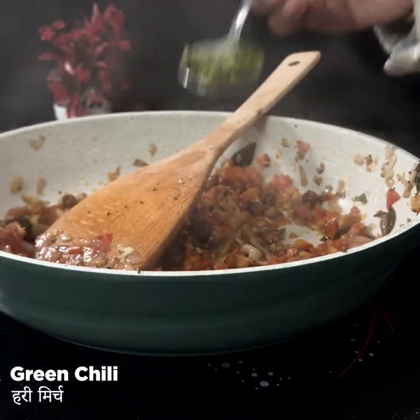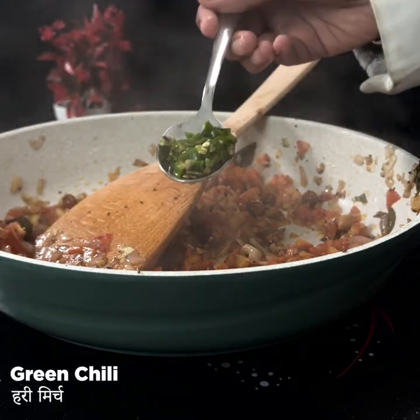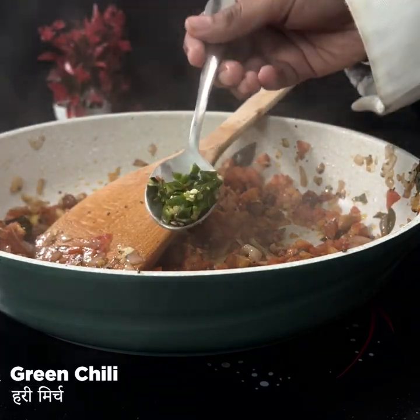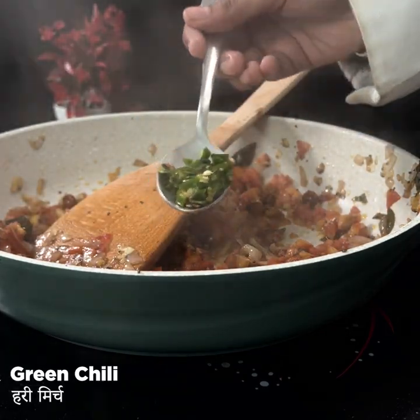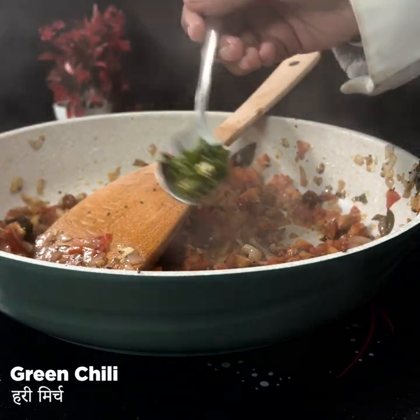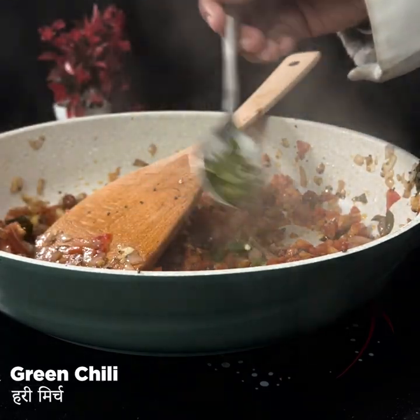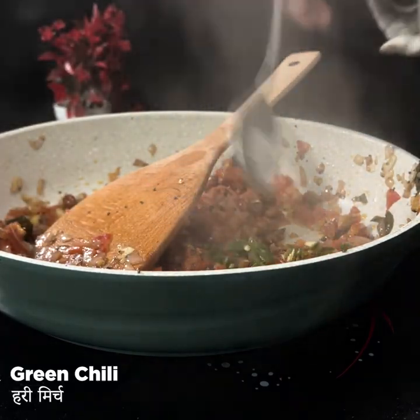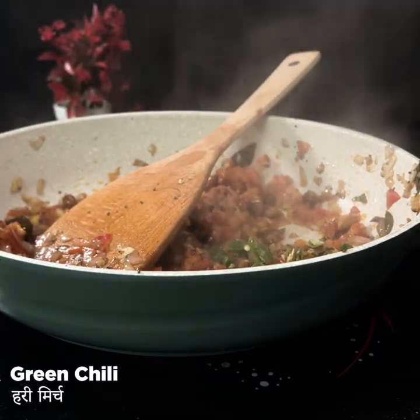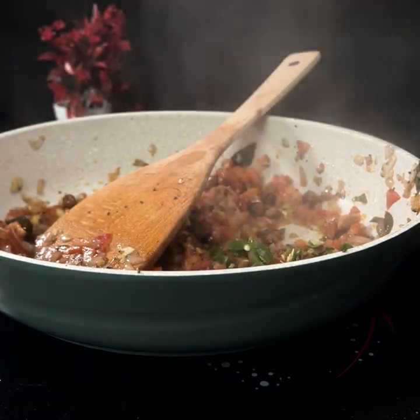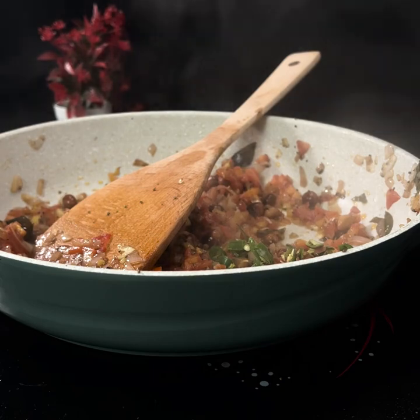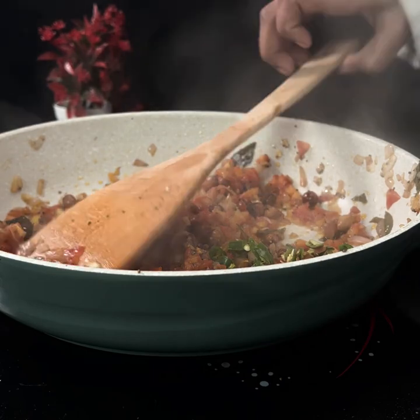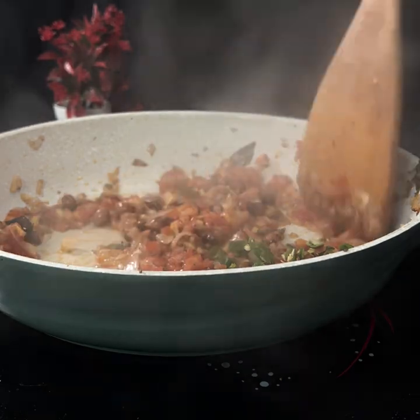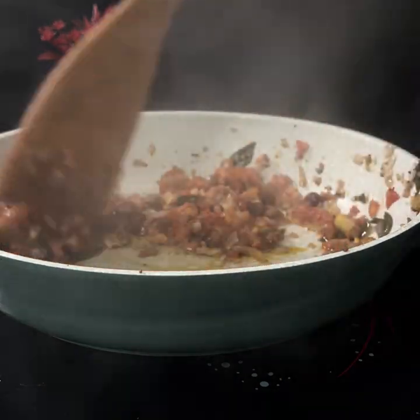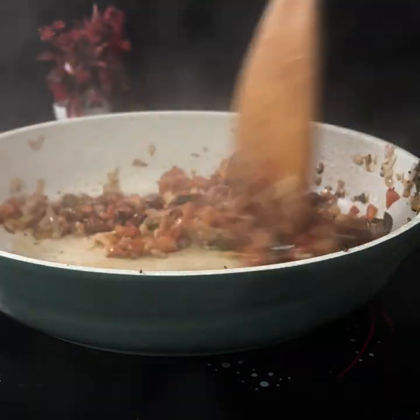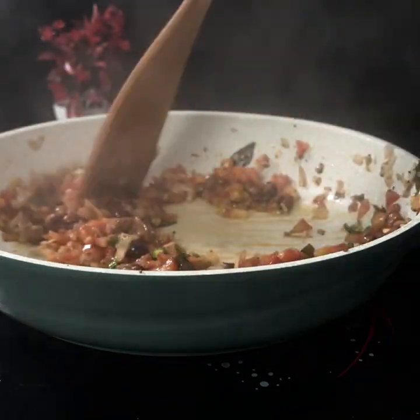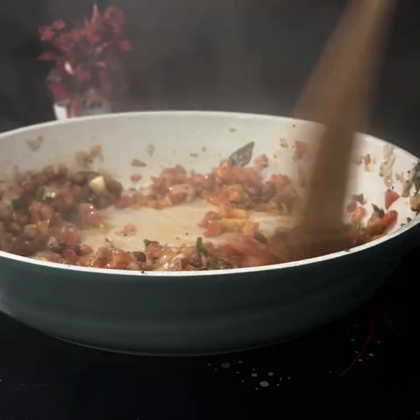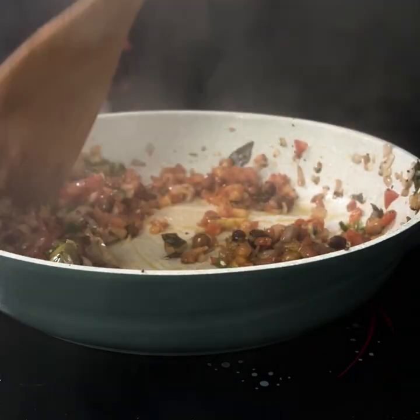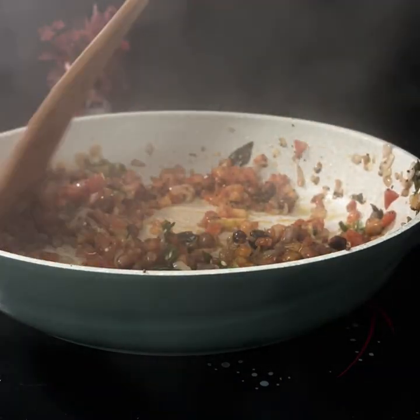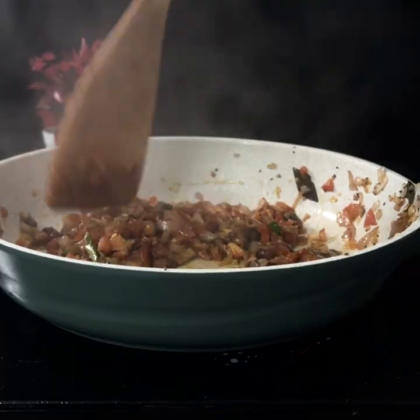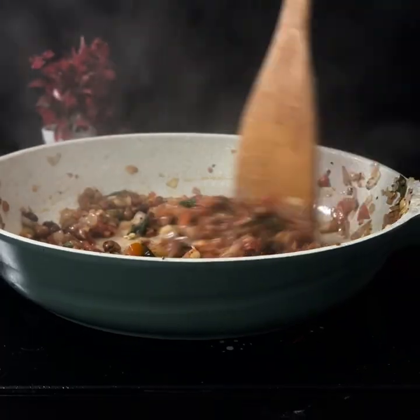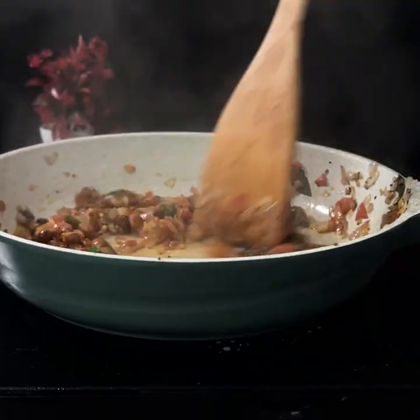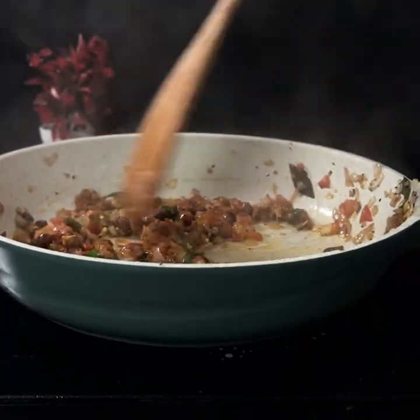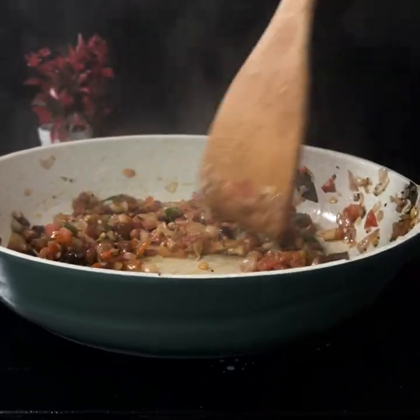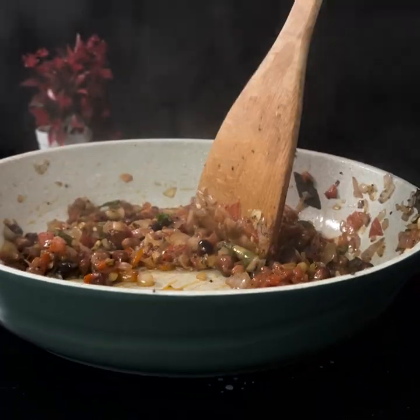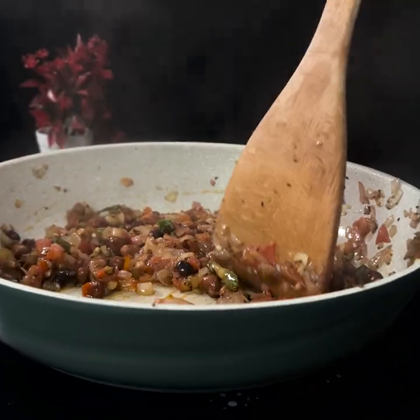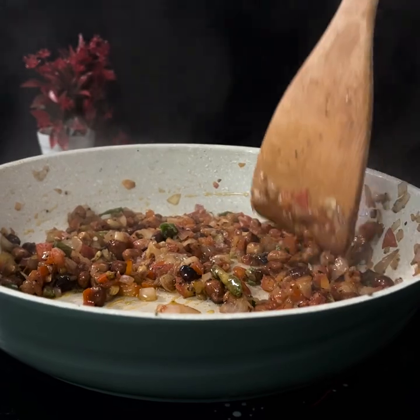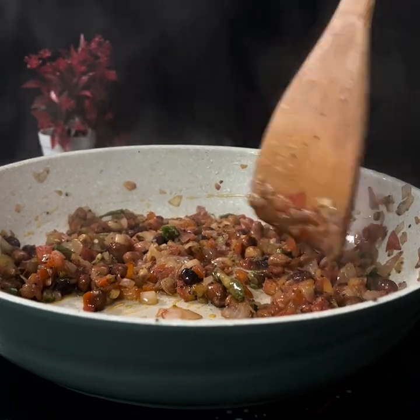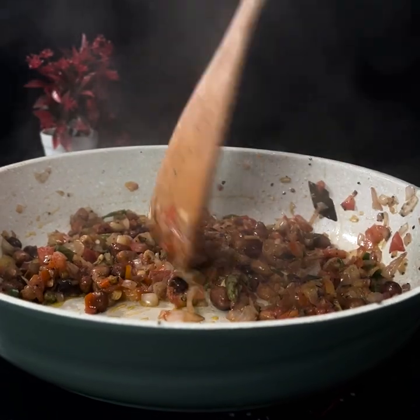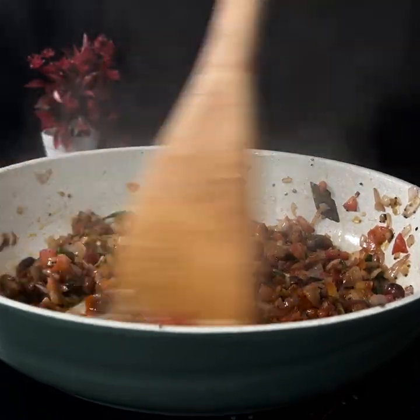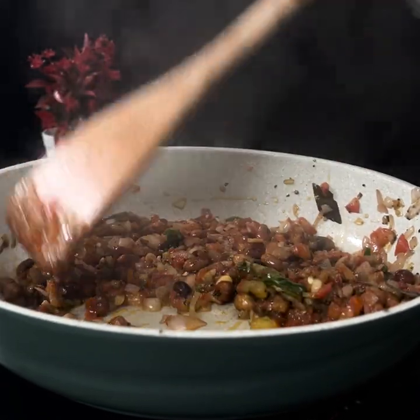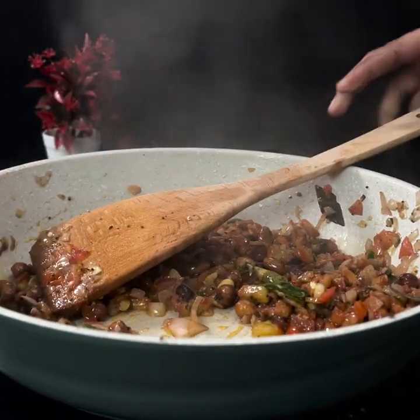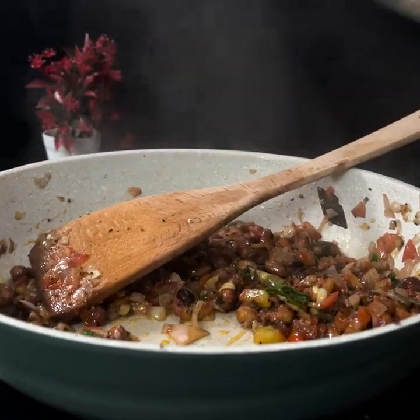Adding green chillies is totally optional. If you don't like green chillies, you can skip them. Then cook and mix it with the salt.